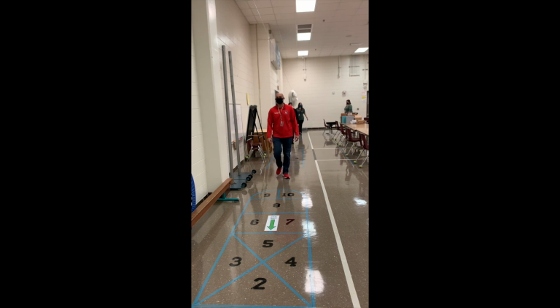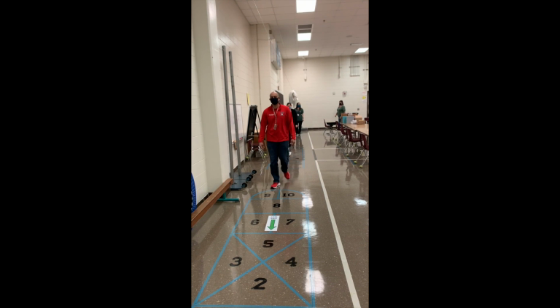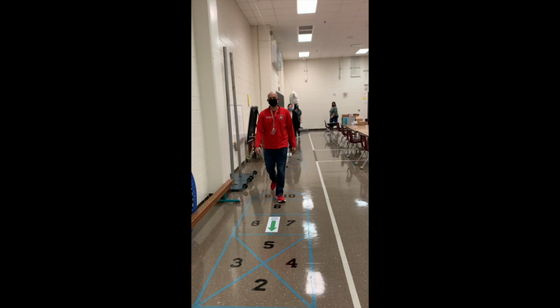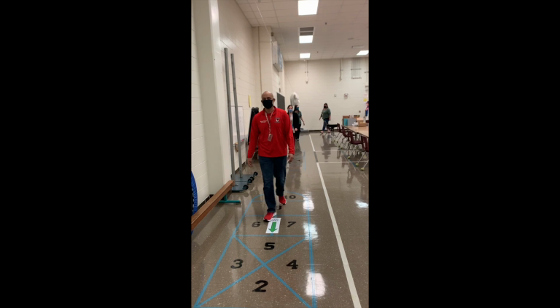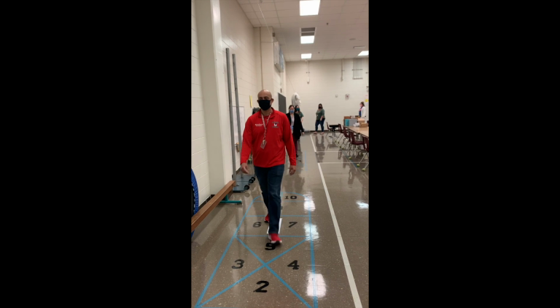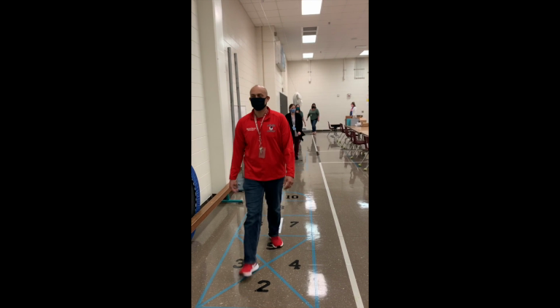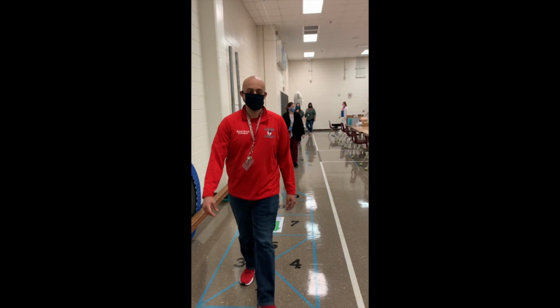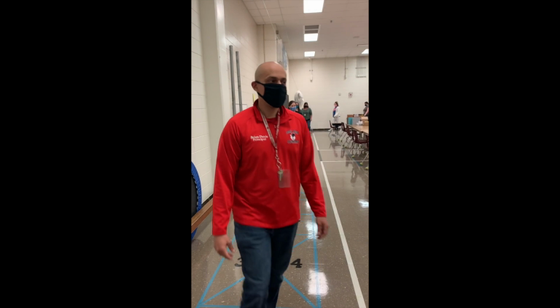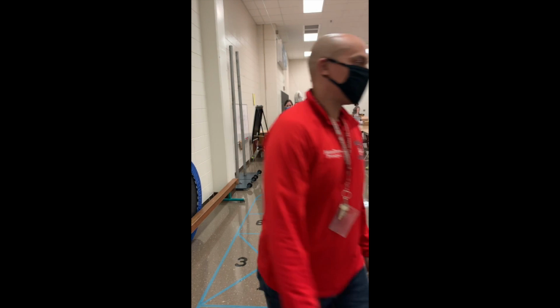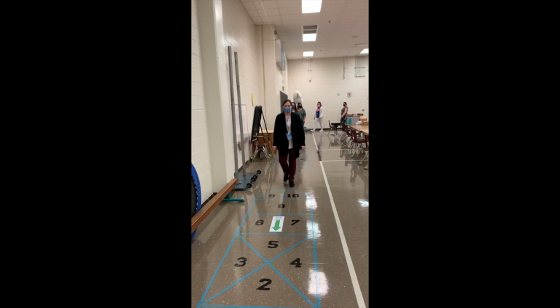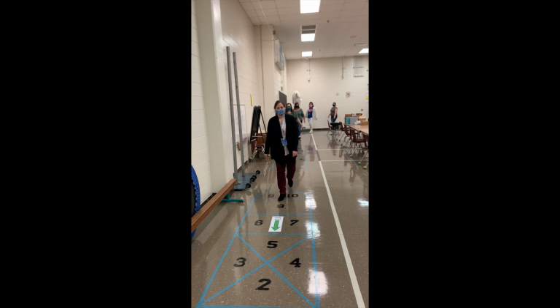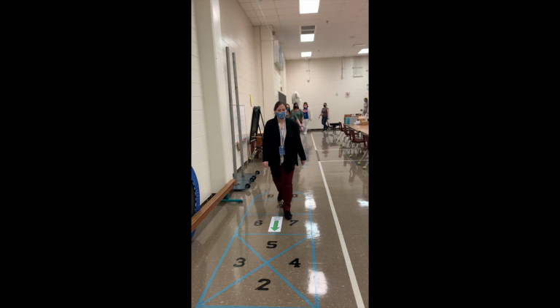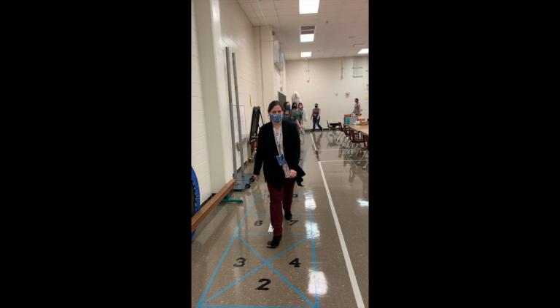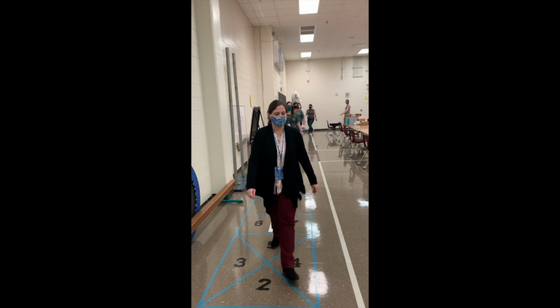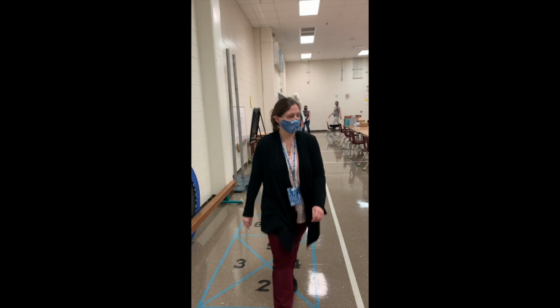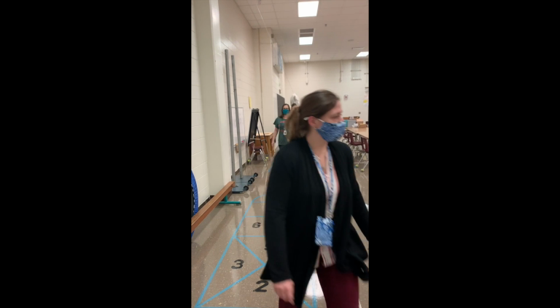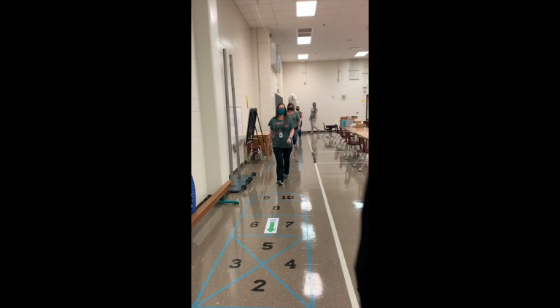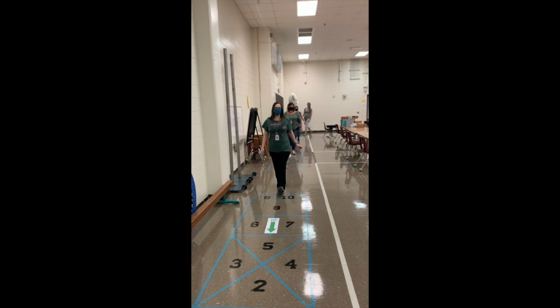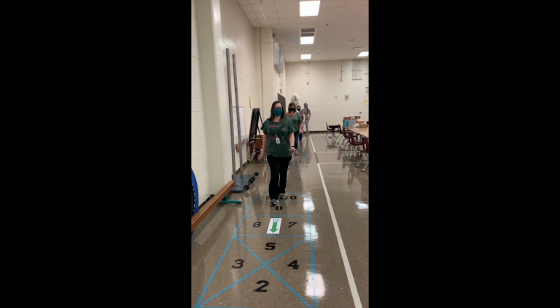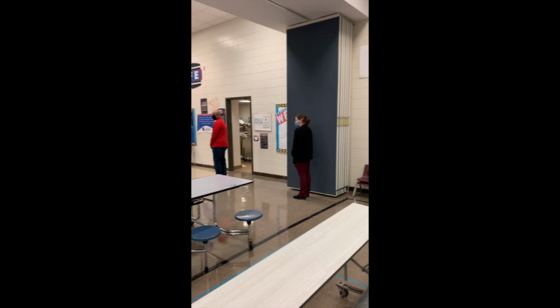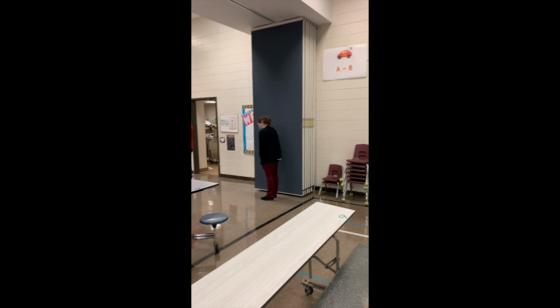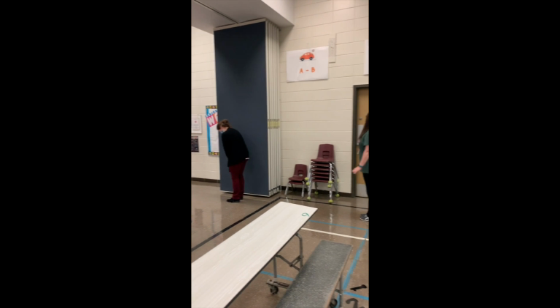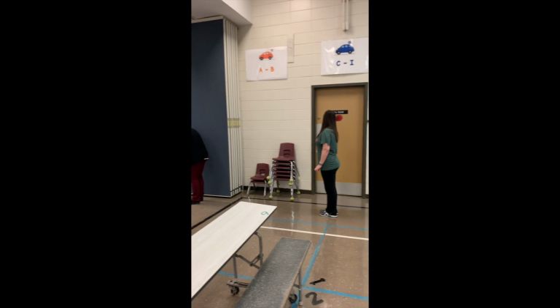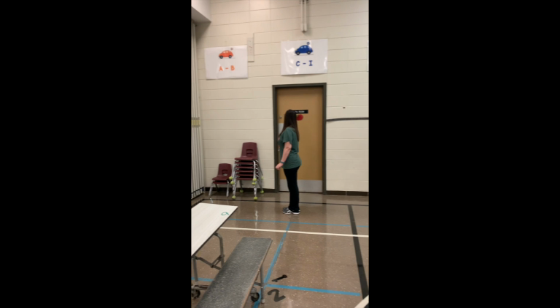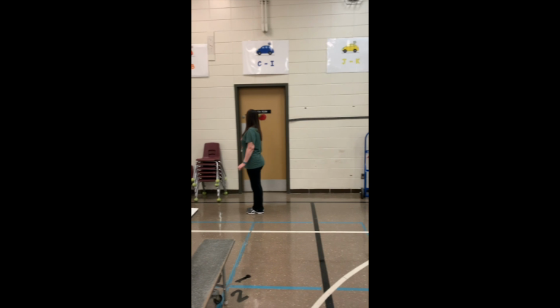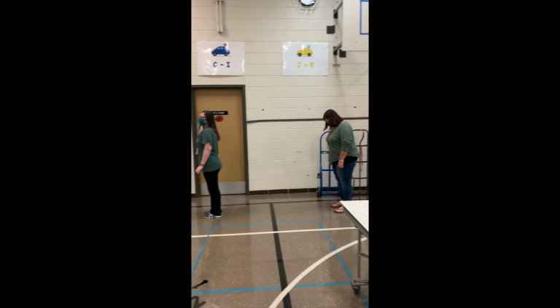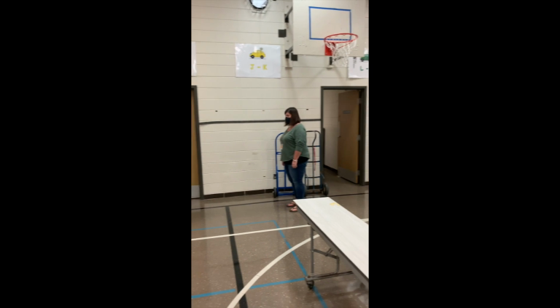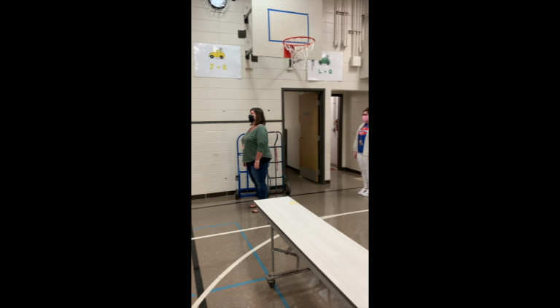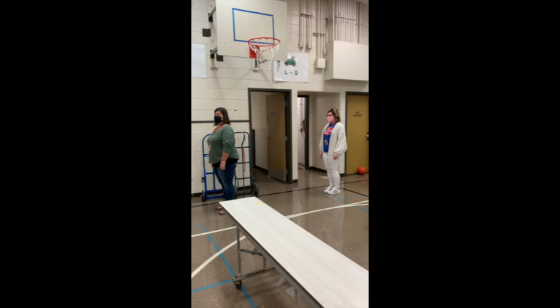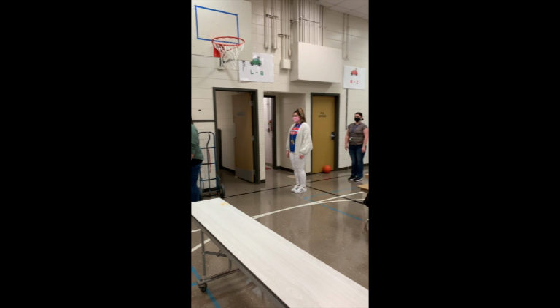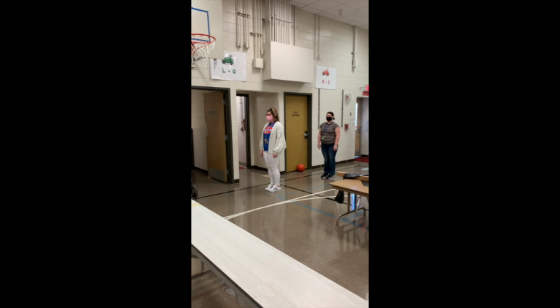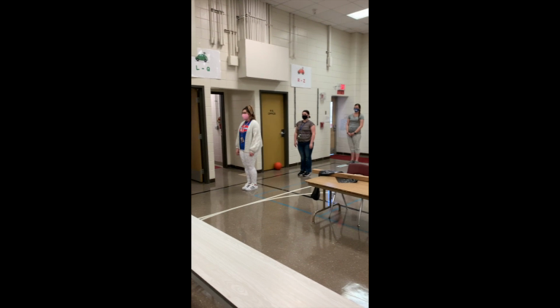Do not touch the tables, the chairs, or the walls. You will walk to the cafeteria door and stop at the red line. When the person in front of you stops, make sure you stay at least six feet, or about six squares, behind them.